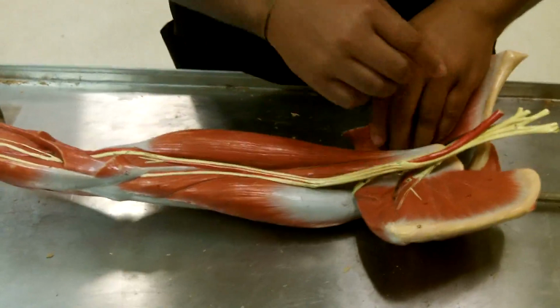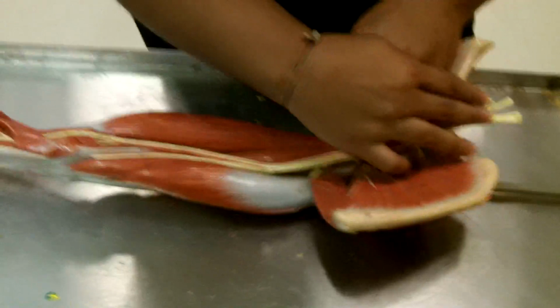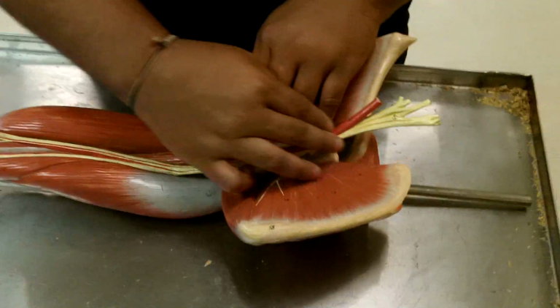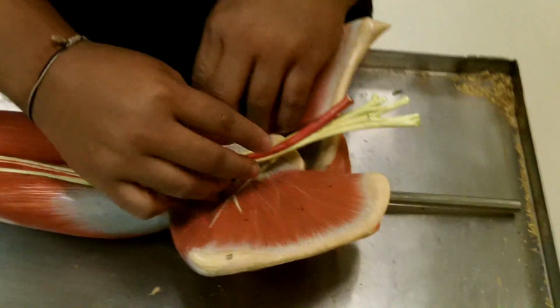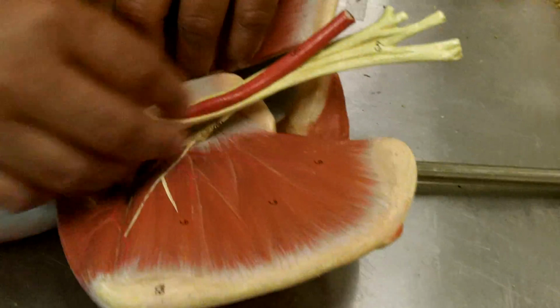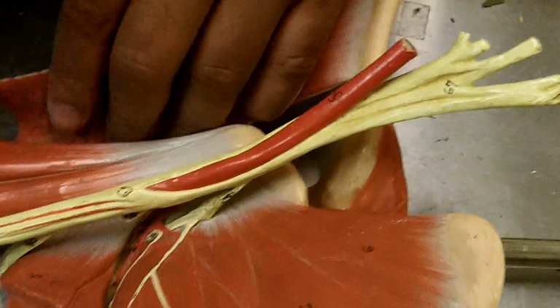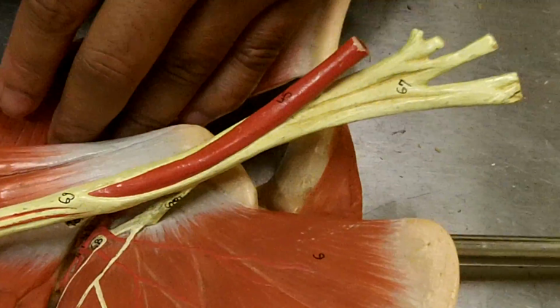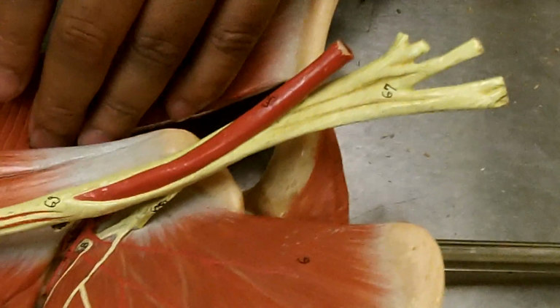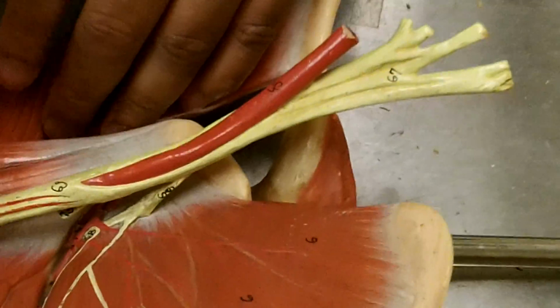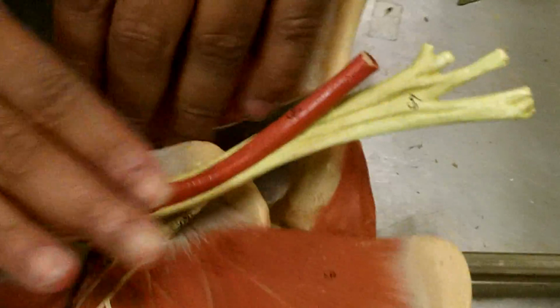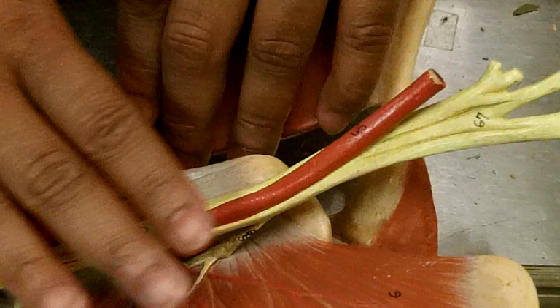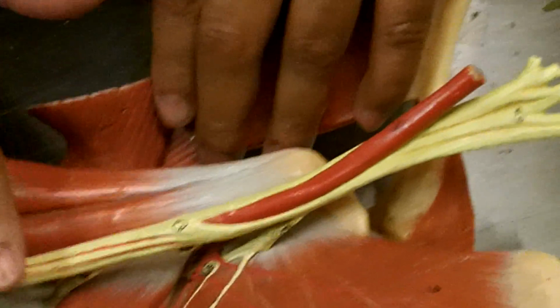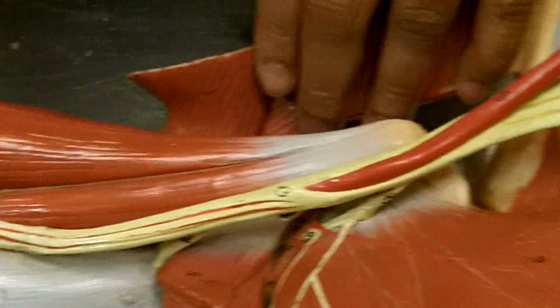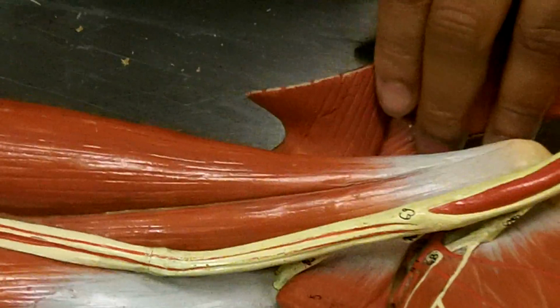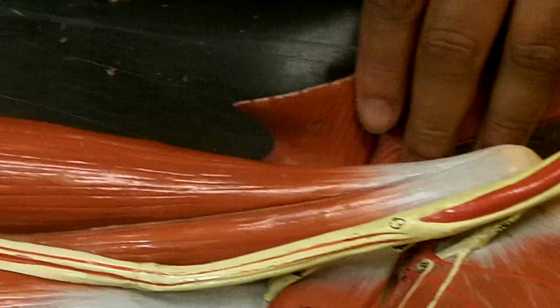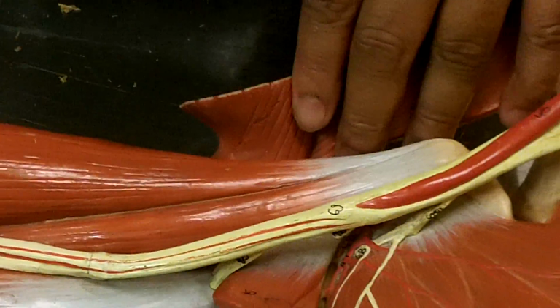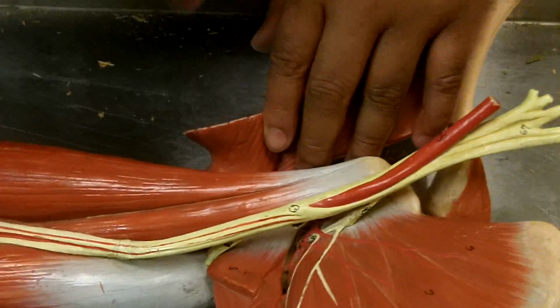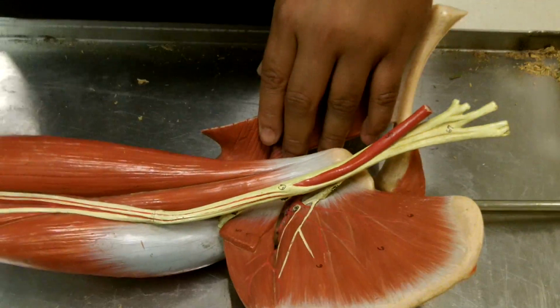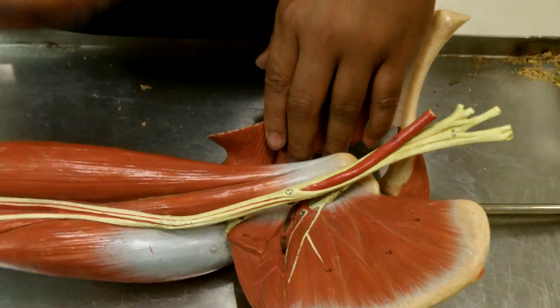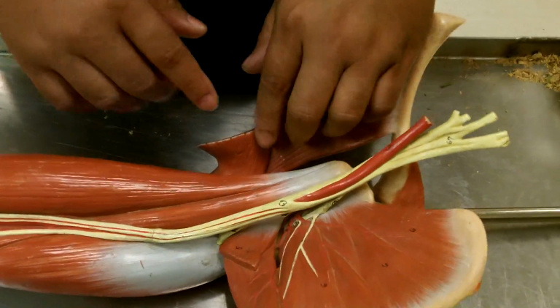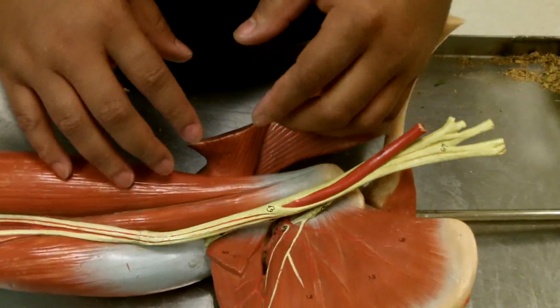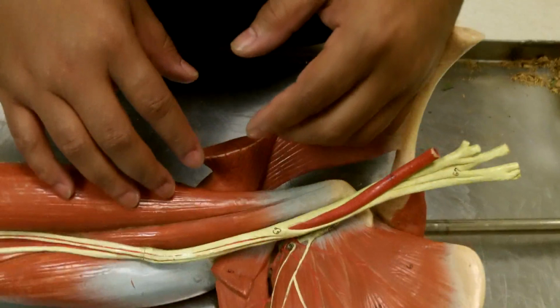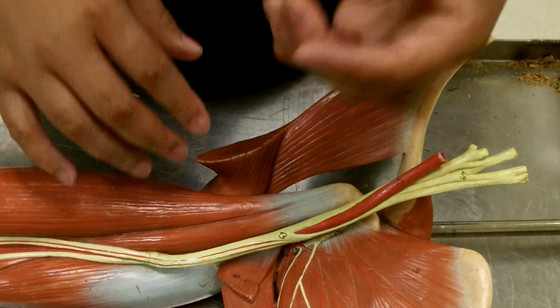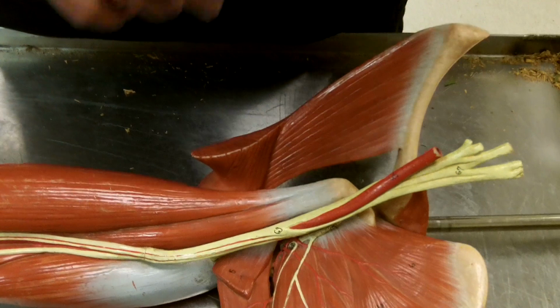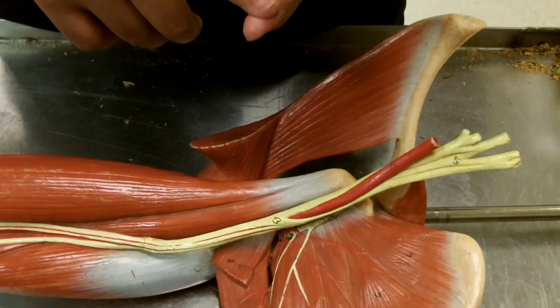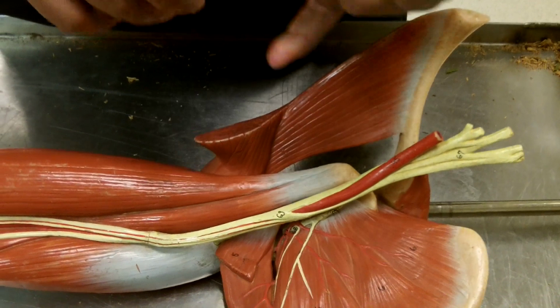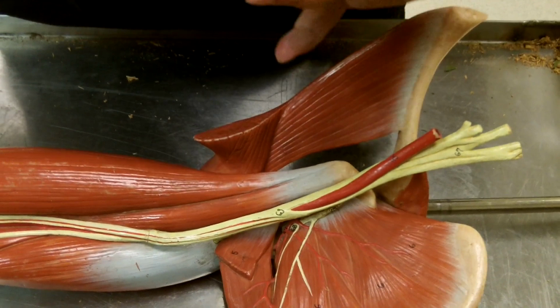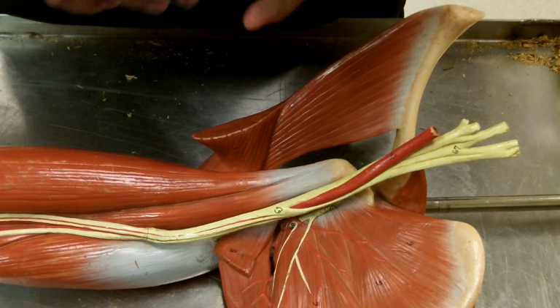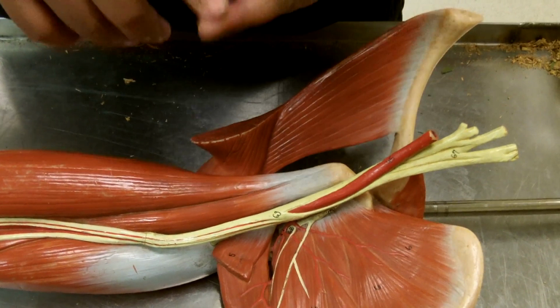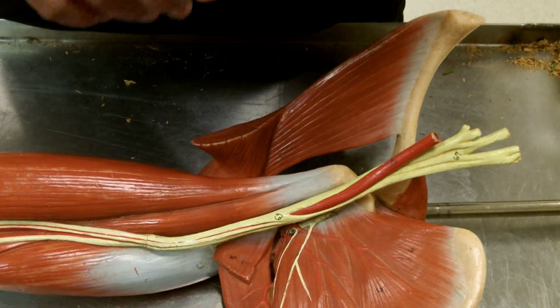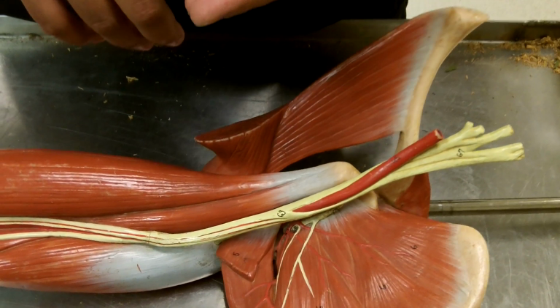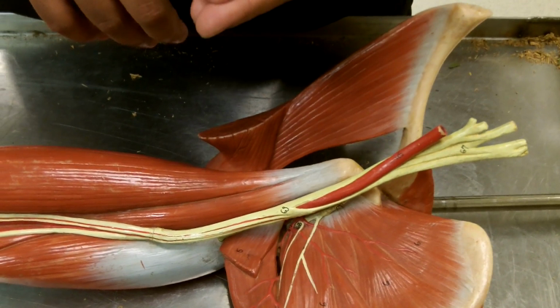Here we have the brachial plexus coming down. The brachial plexus has an anterior portion and a posterior portion. The anterior portion is made up of the median nerve, the ulnar nerve, and the musculocutaneous.